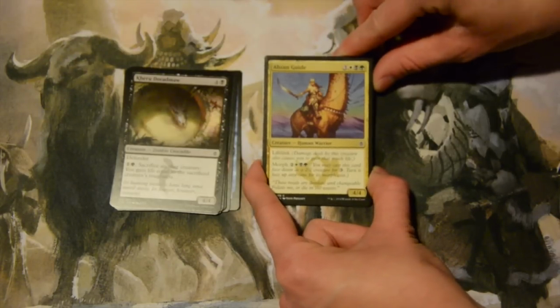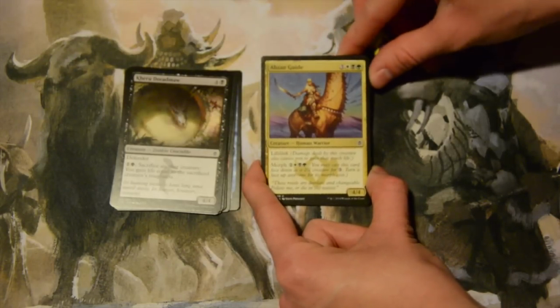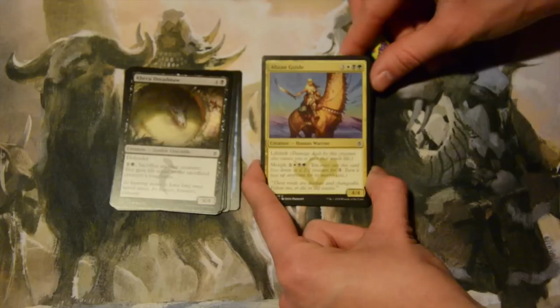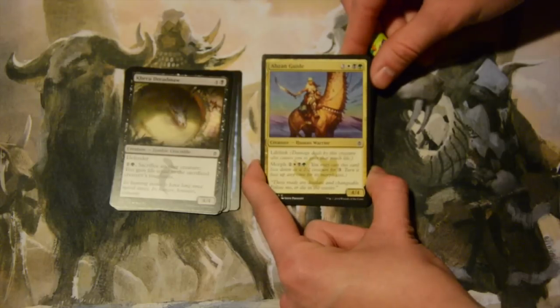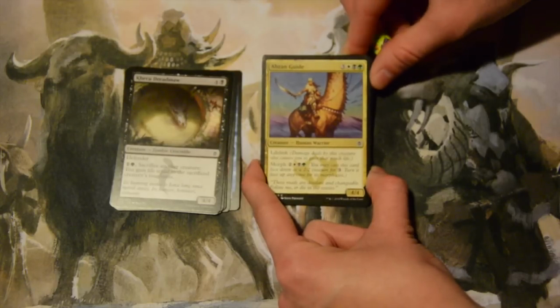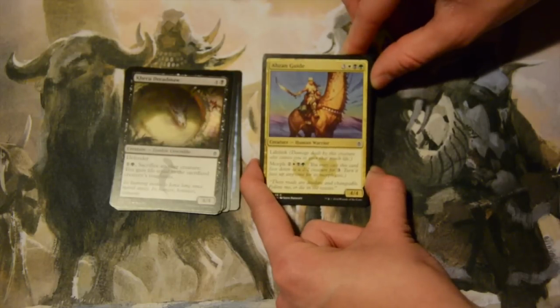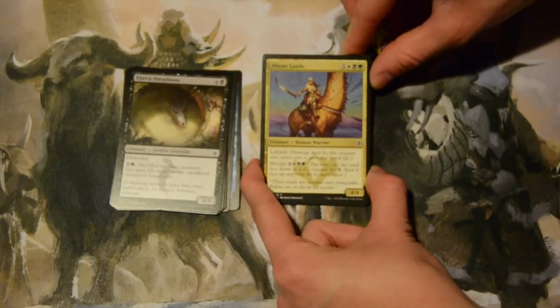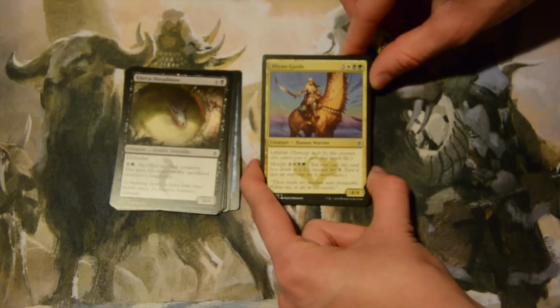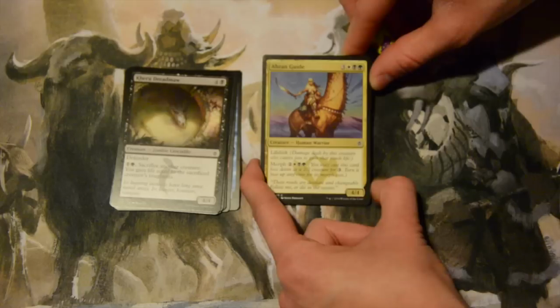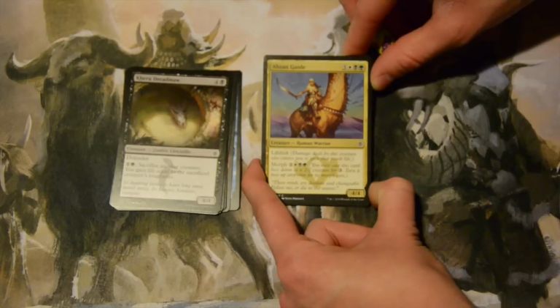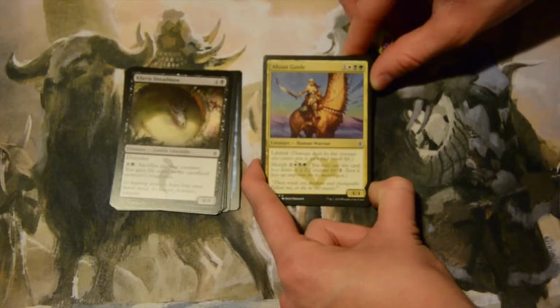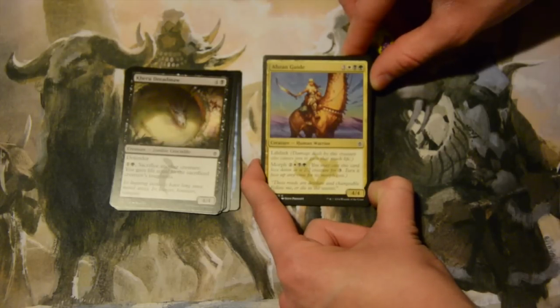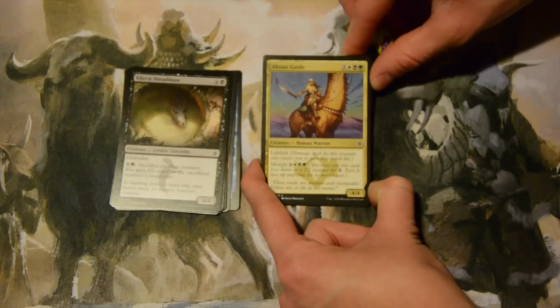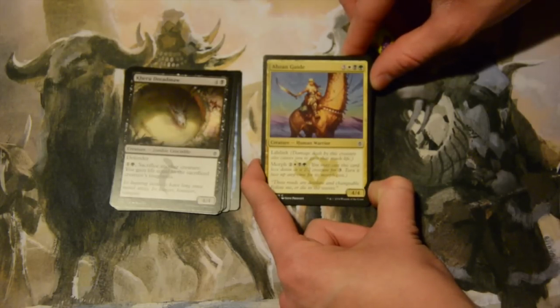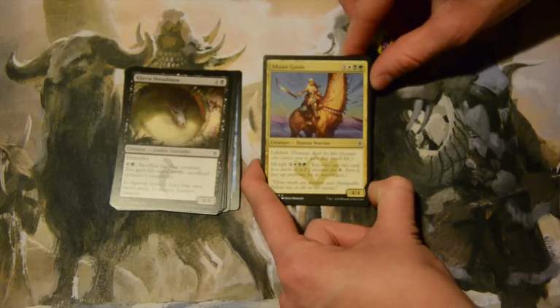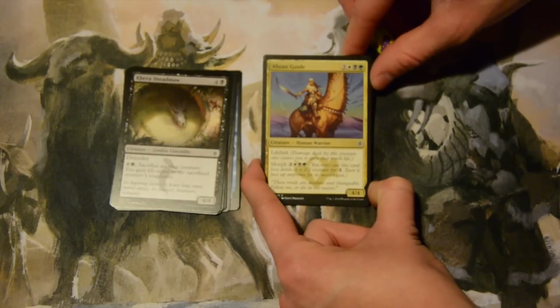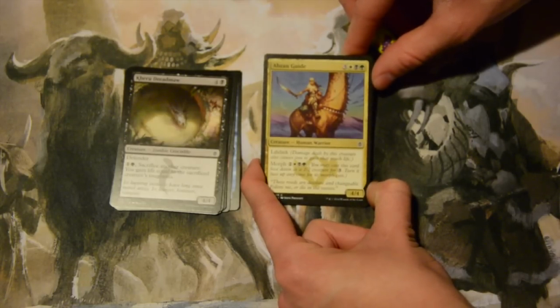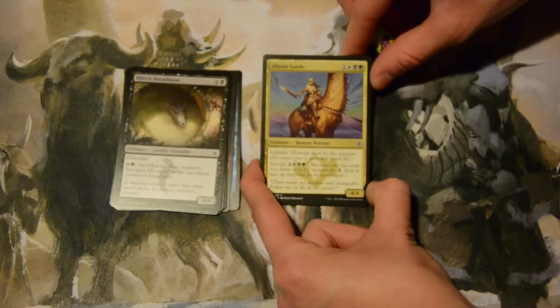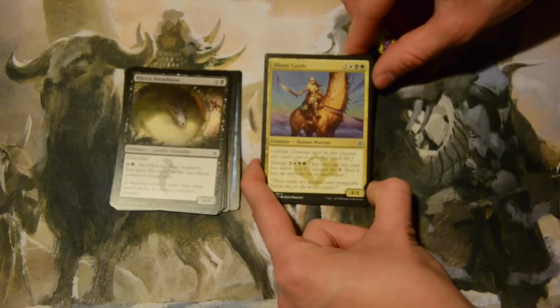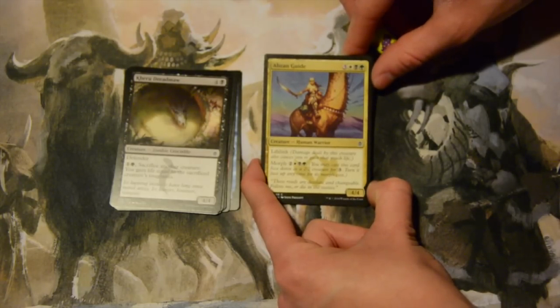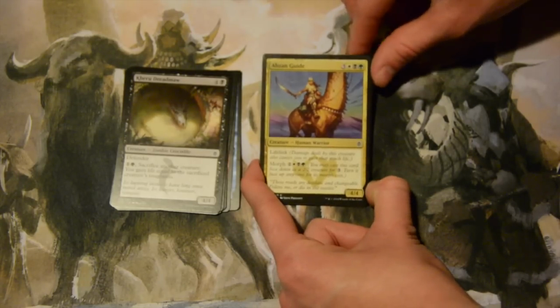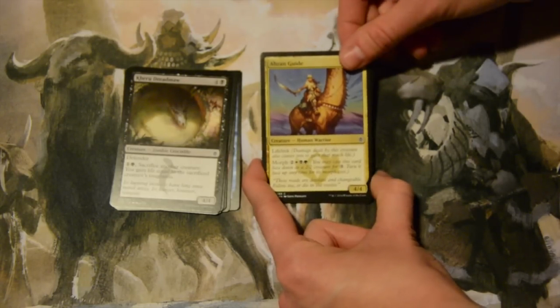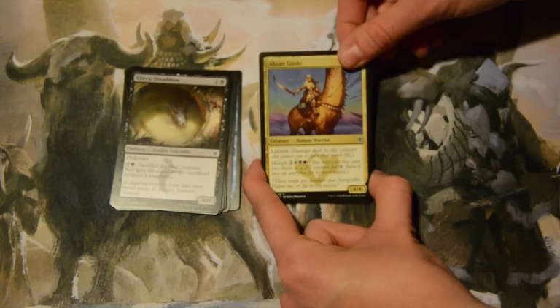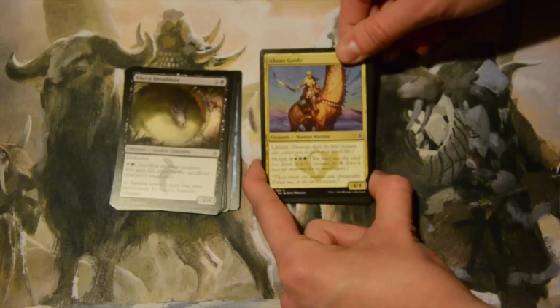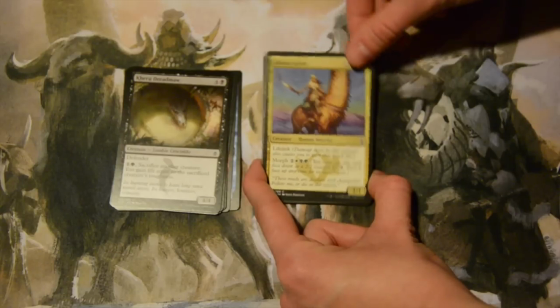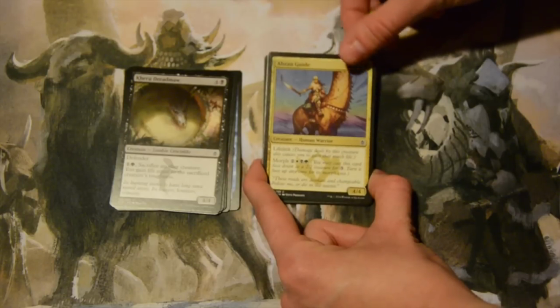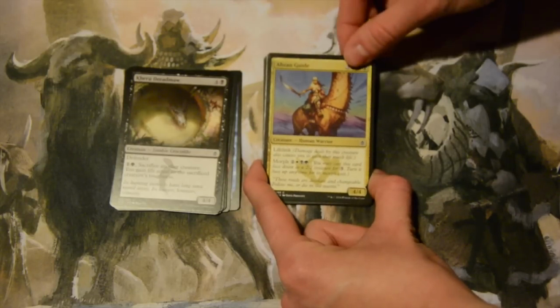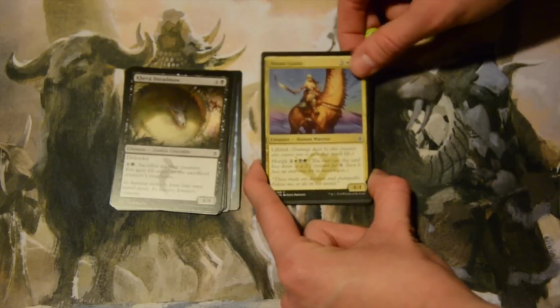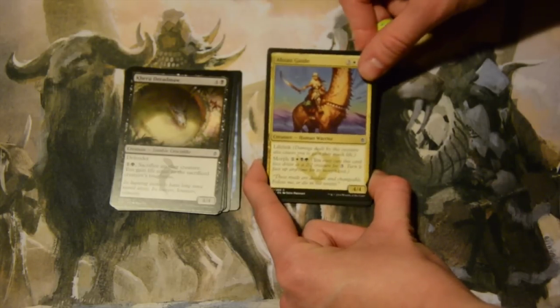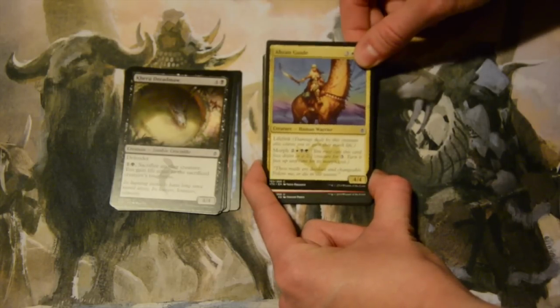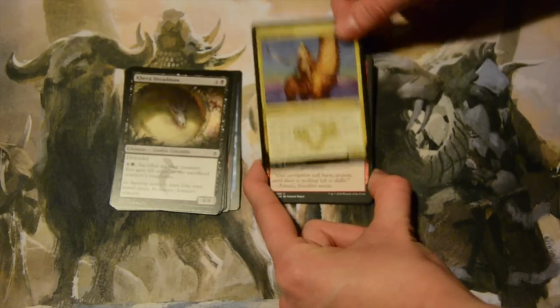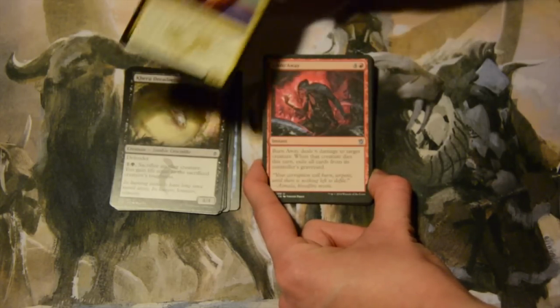Abzan Guide — six mana, three colorless, a white, a black, and a green, for a human warrior that is 4/4 with lifelink. You can also pay its morph cost of two colorless, a white, a black, and a green. He's an Abzan with a giraffe — that's awesome.